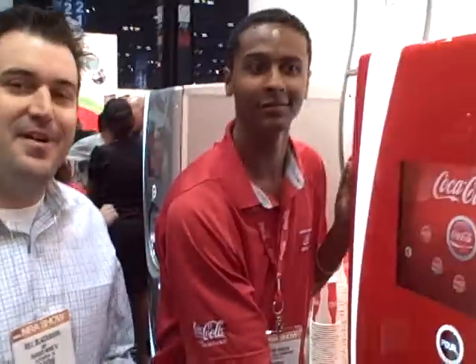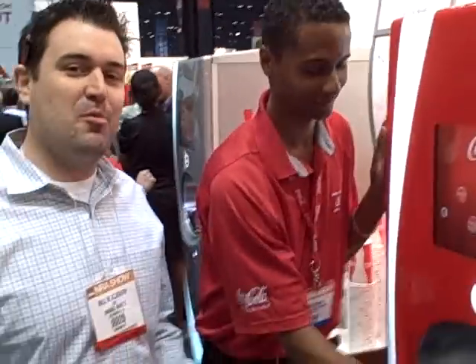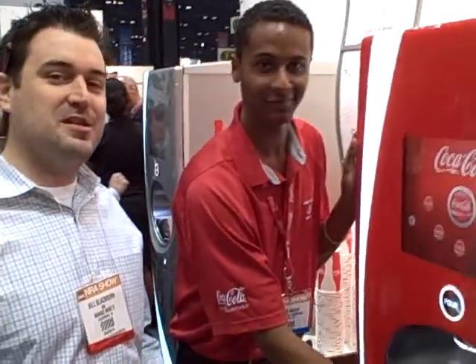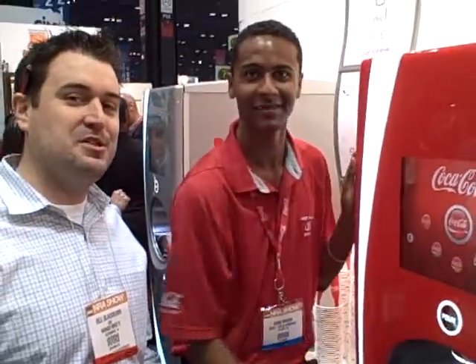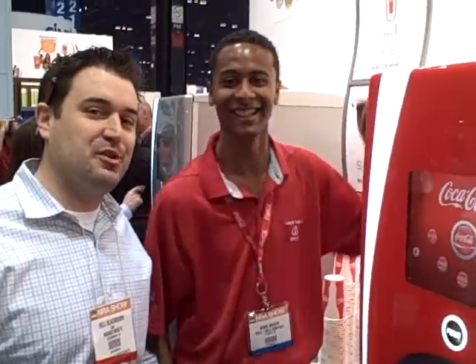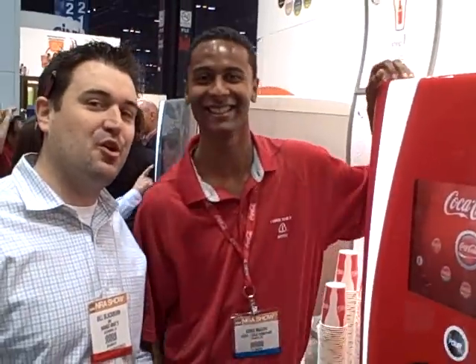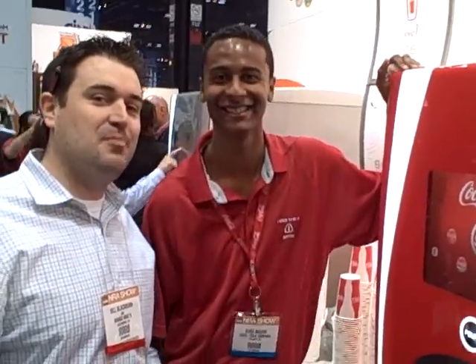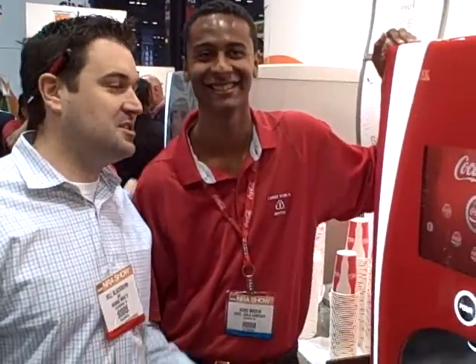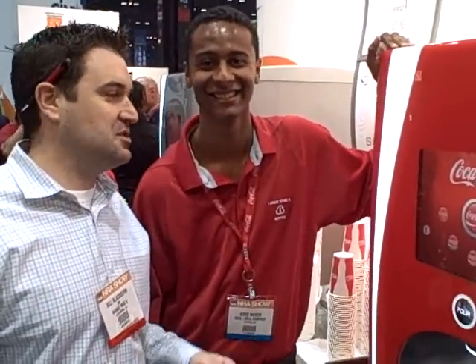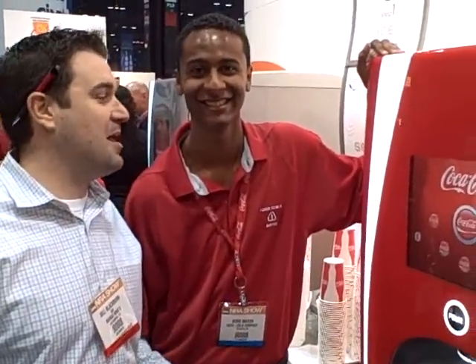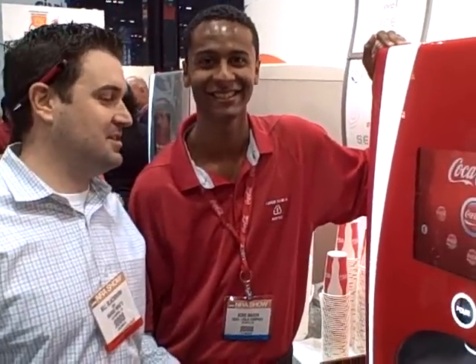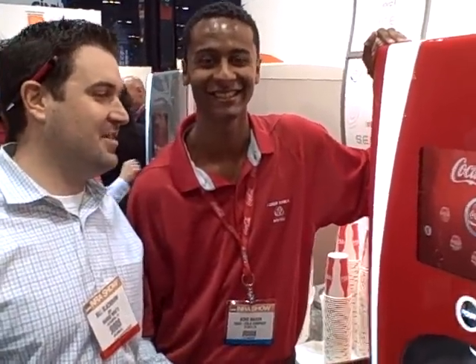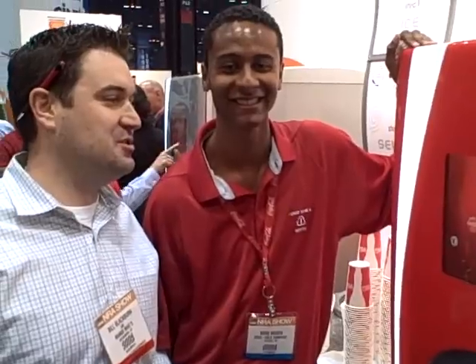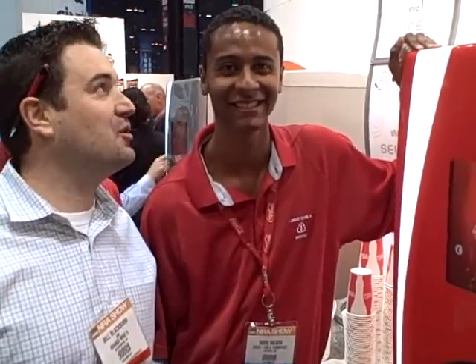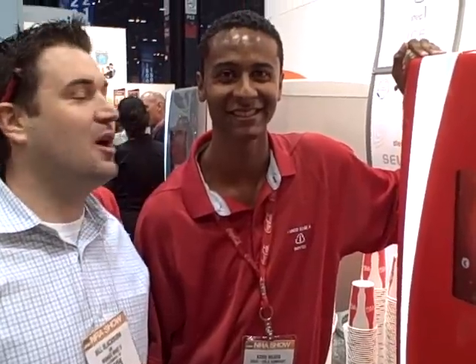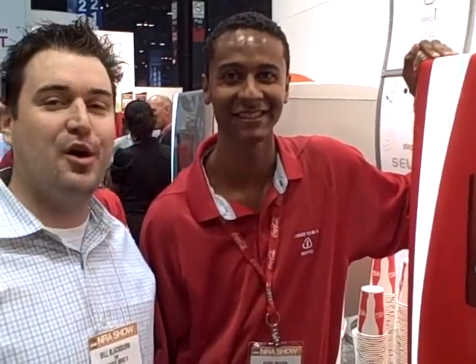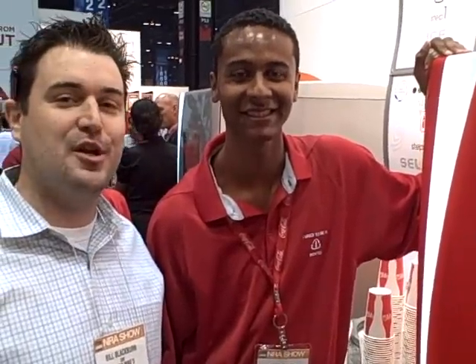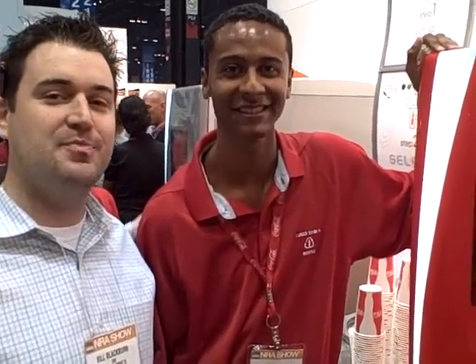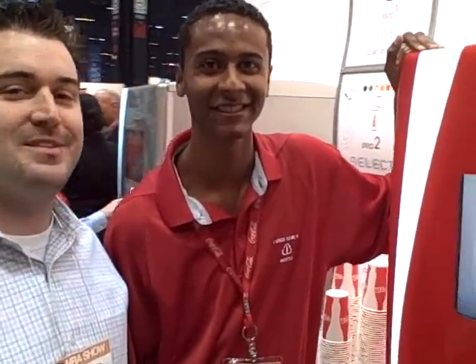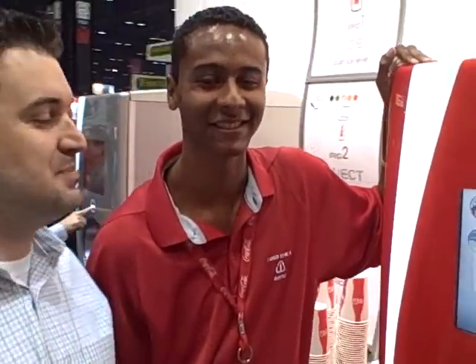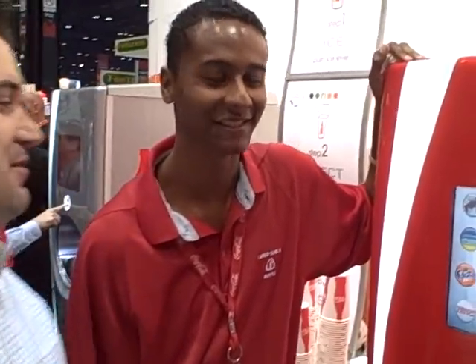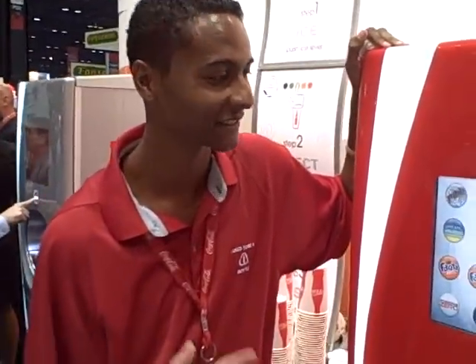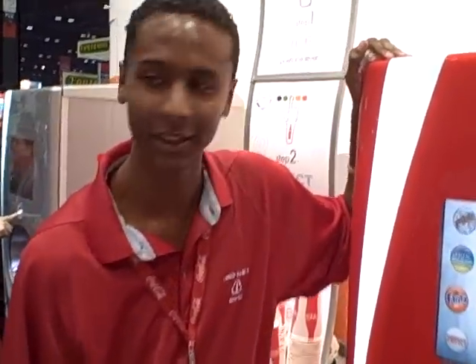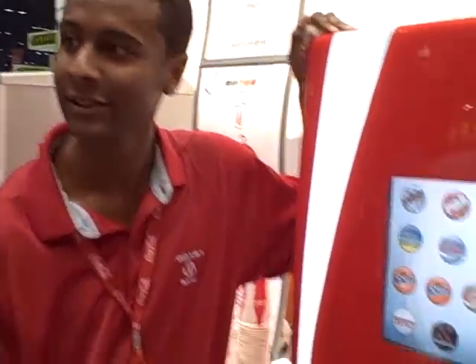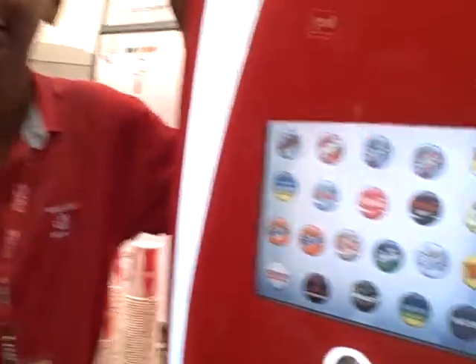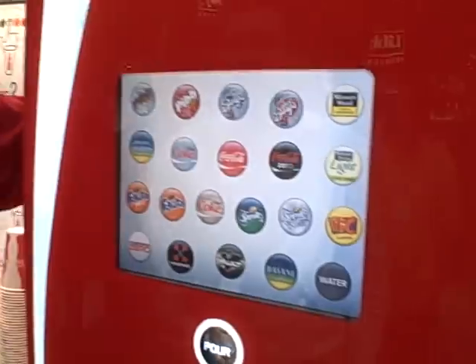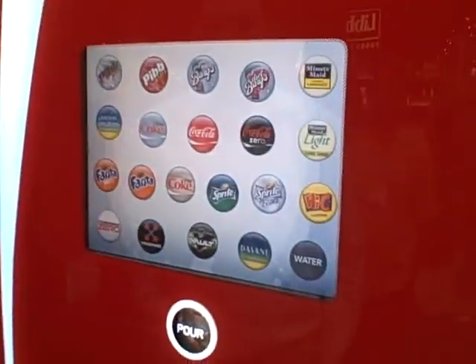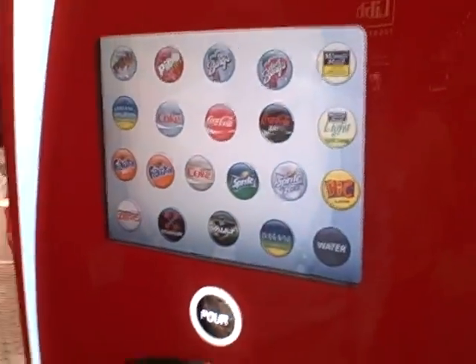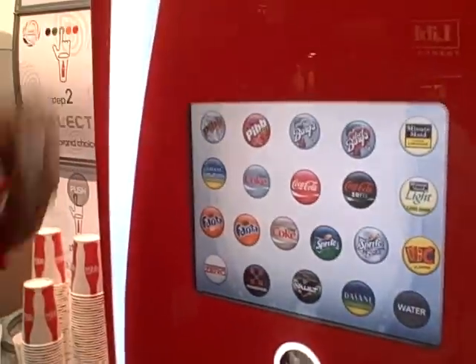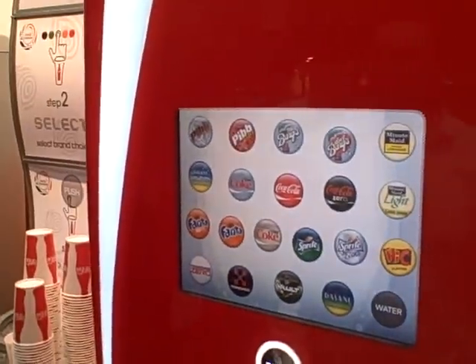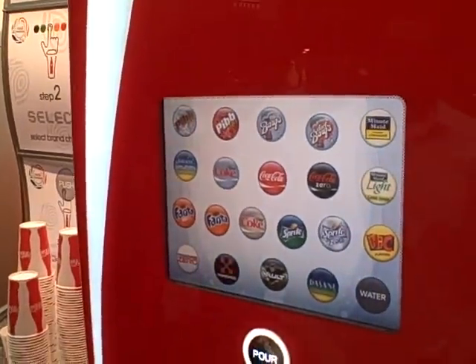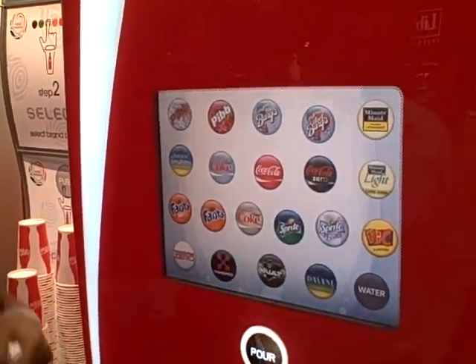Hey Cracker Barrel fans, I'm here with Stephen from the Coca-Cola company. He's going to show us a little about this new Coca-Cola 100 different types of beverages dispensing machine. Stephen, can you show us how this works? I can do that.